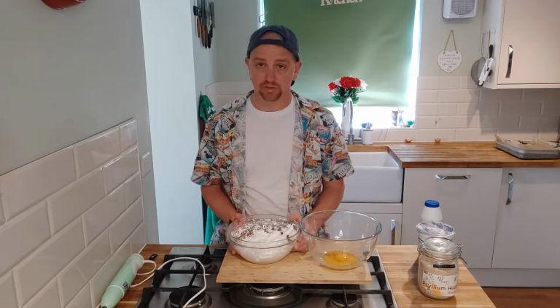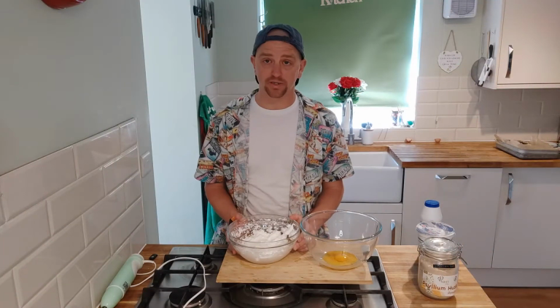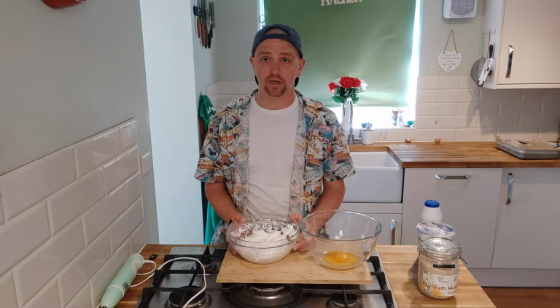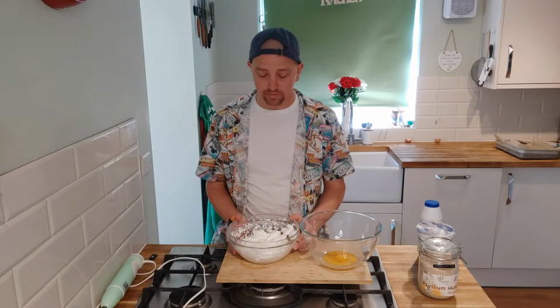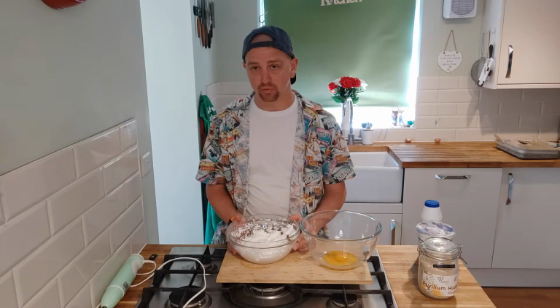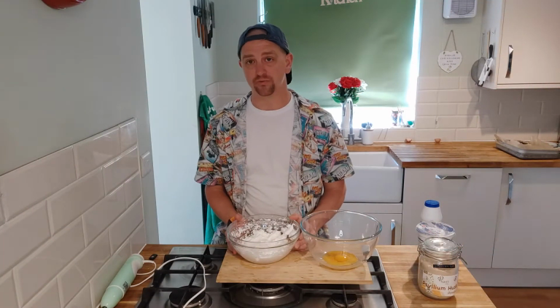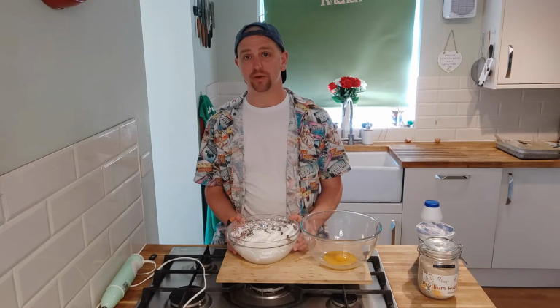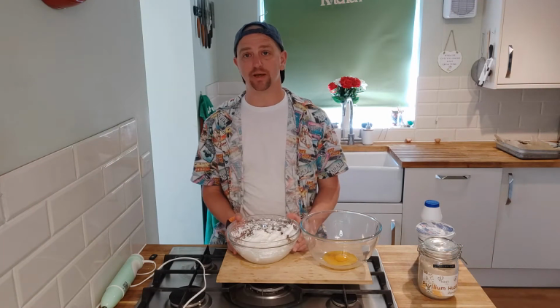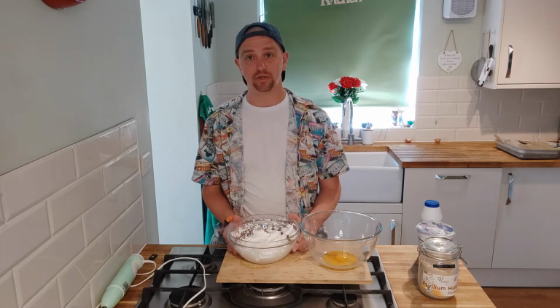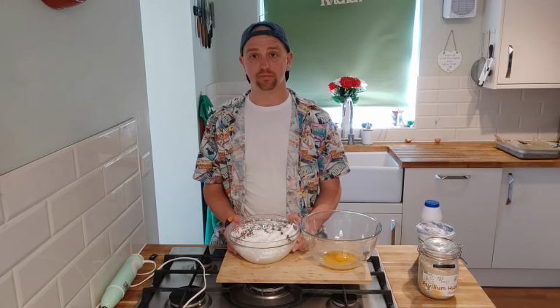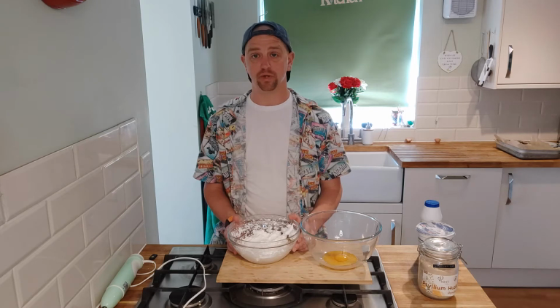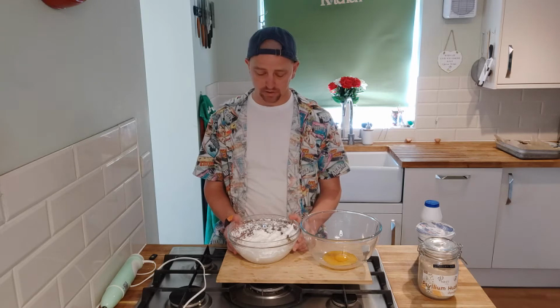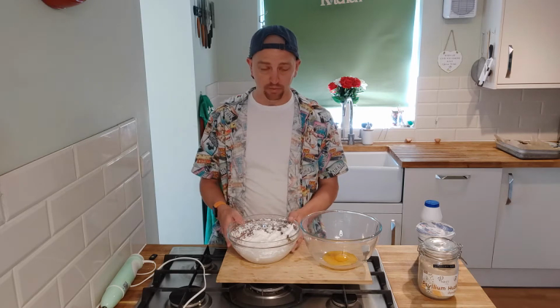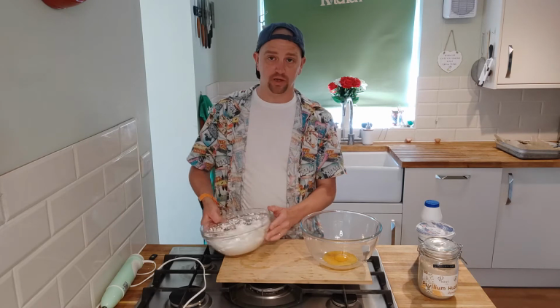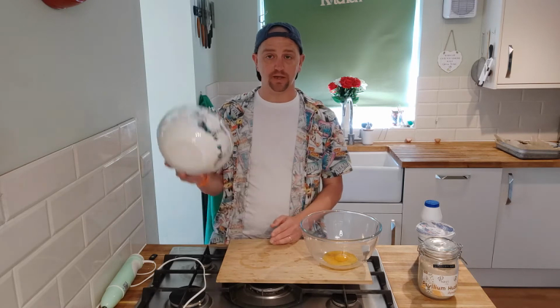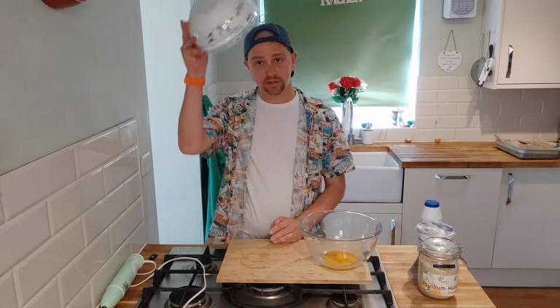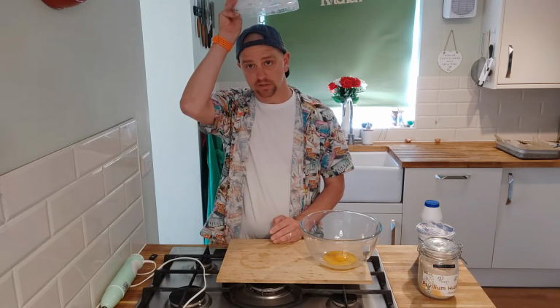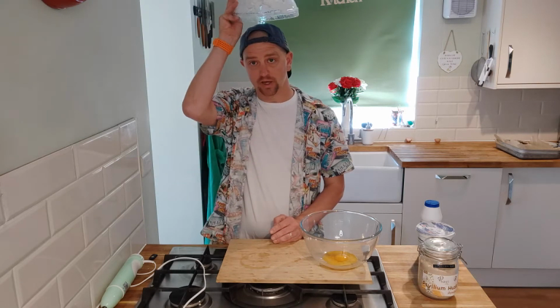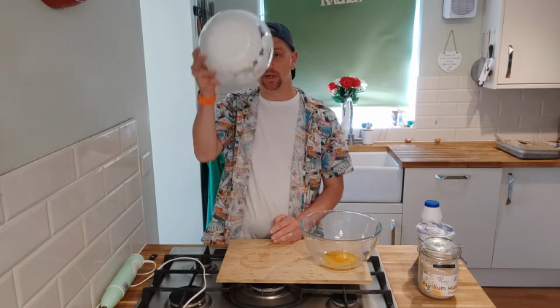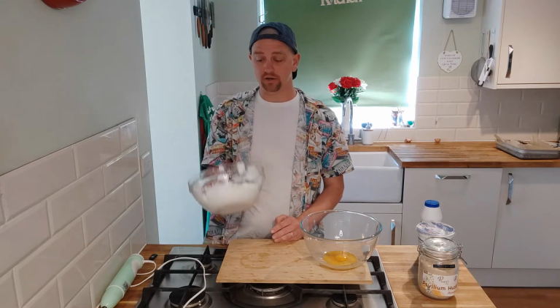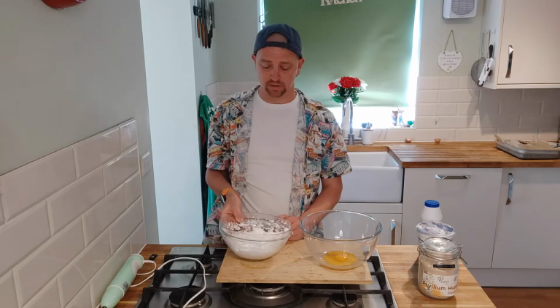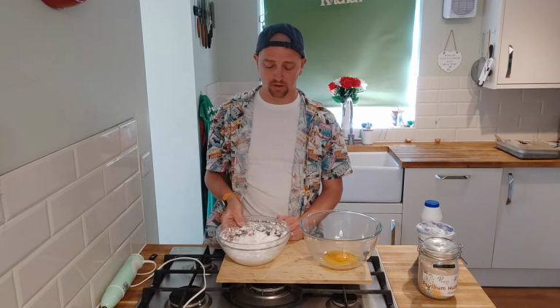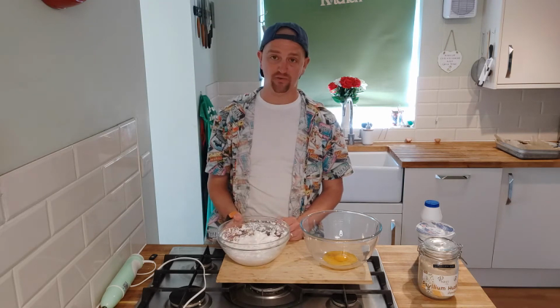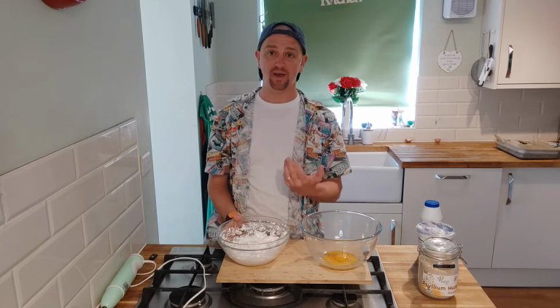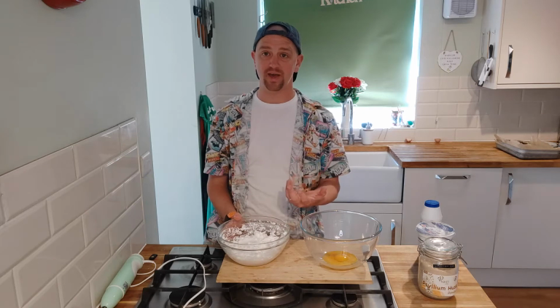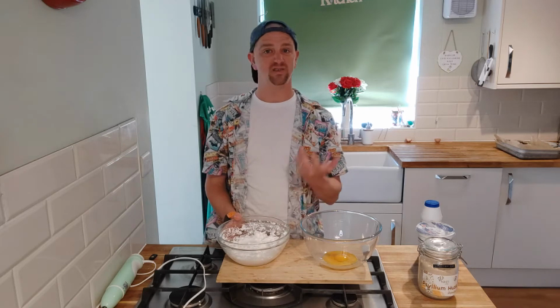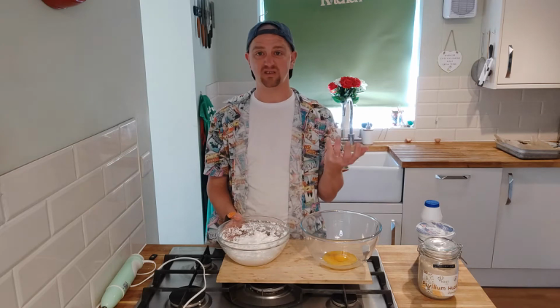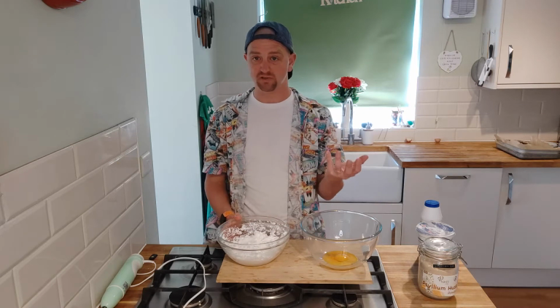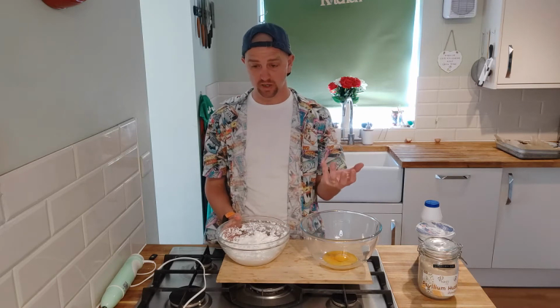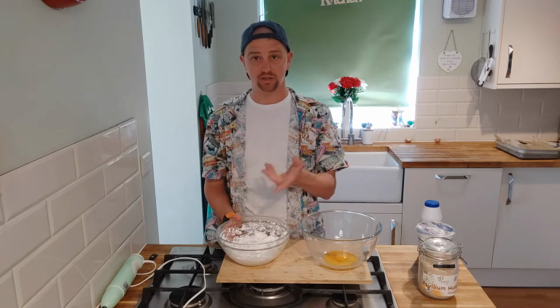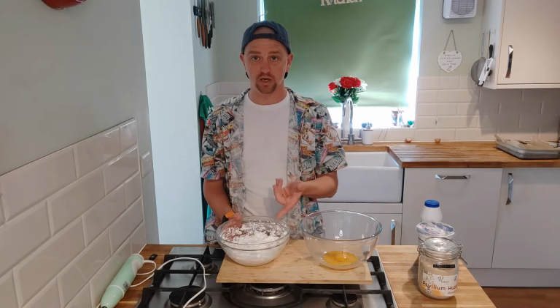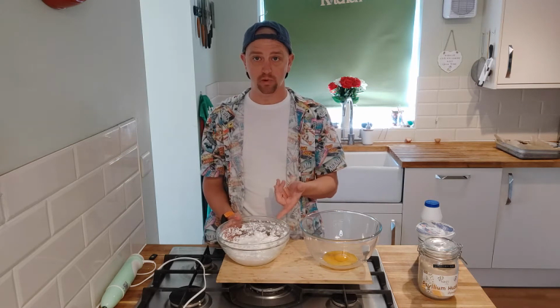So my eggs are done - they're whipped up all nice and fluffy. For cloud bread, if you can do this - hold the bowl upside down - you know they're good. If you've got egg on your head then you know you need to do a little bit more.